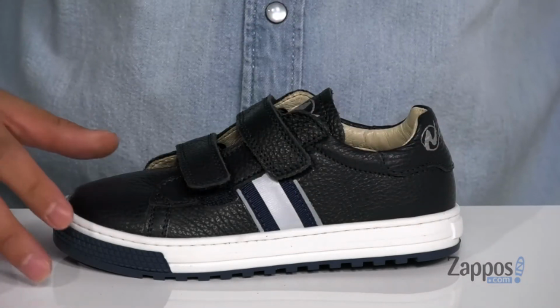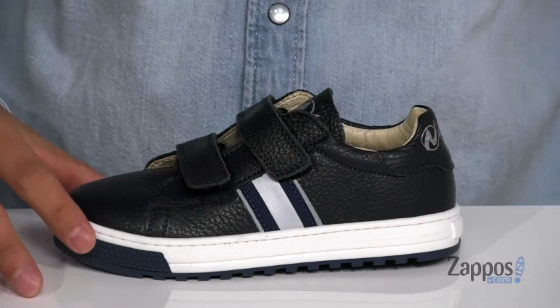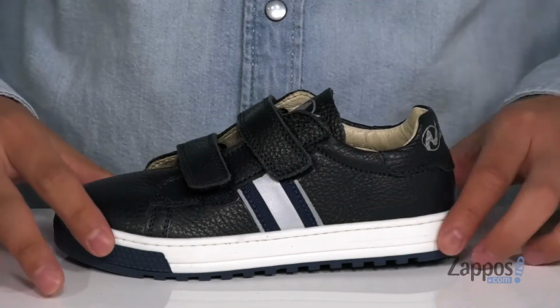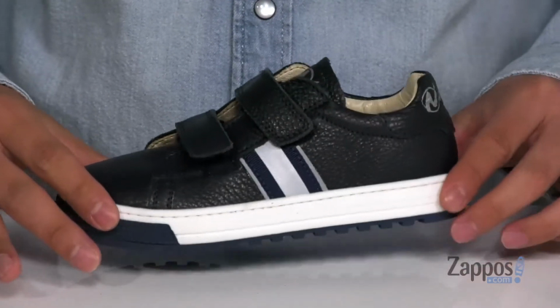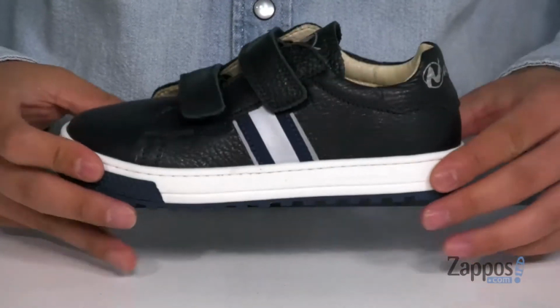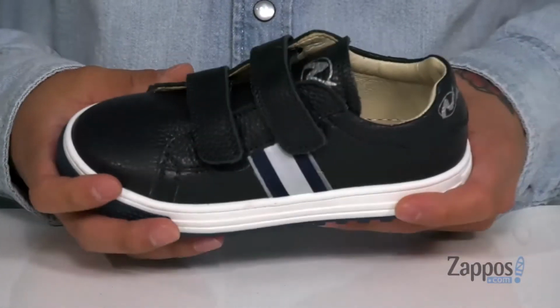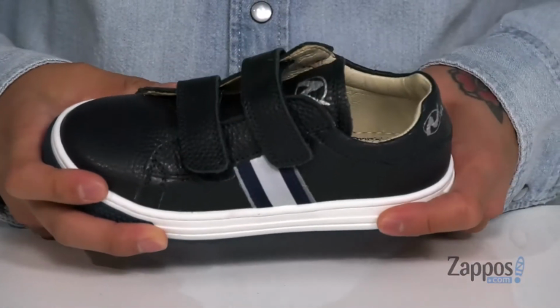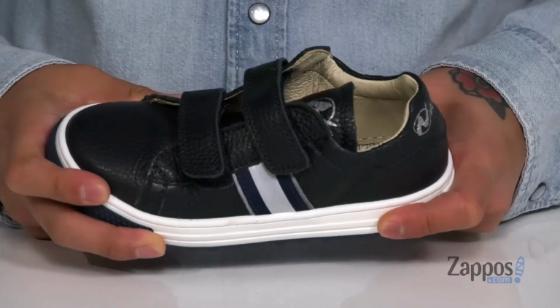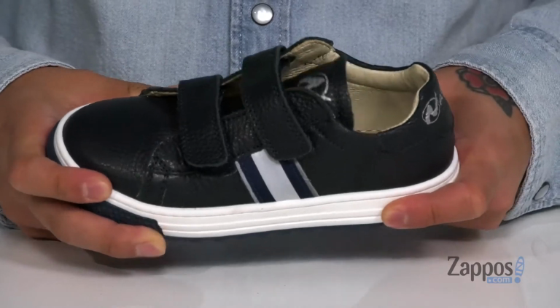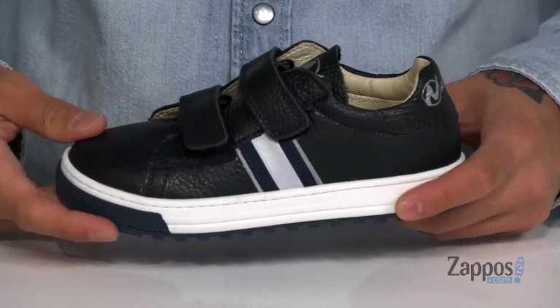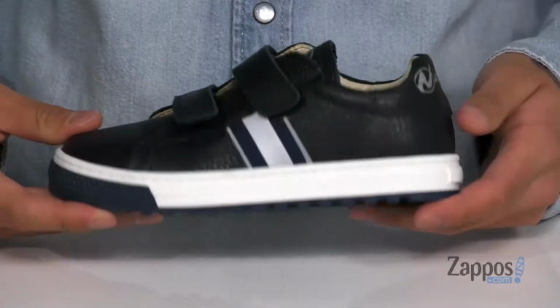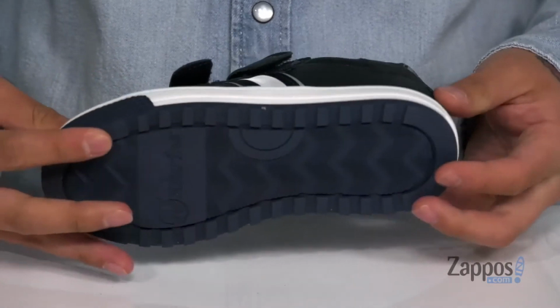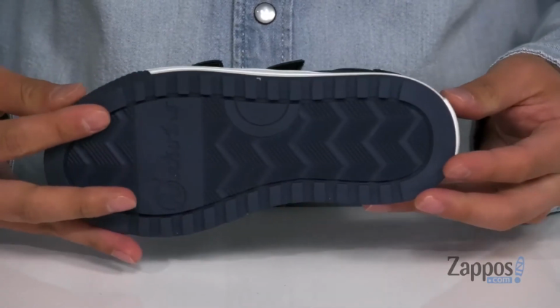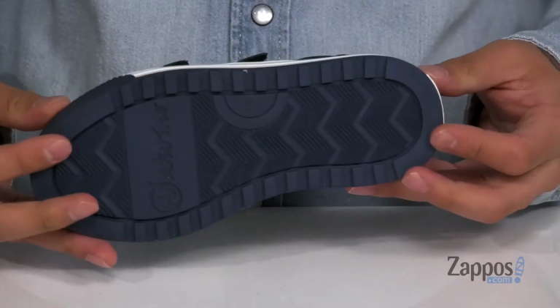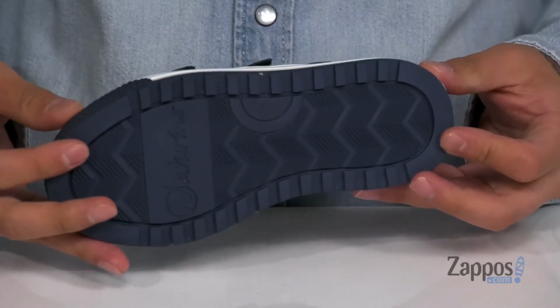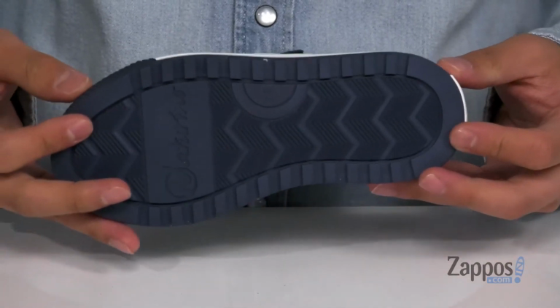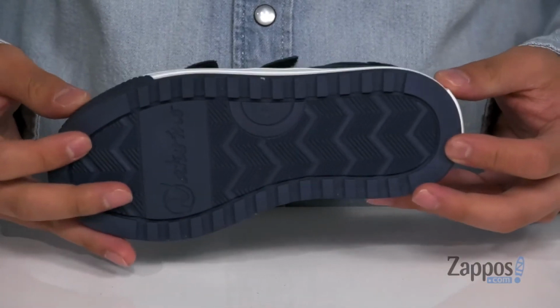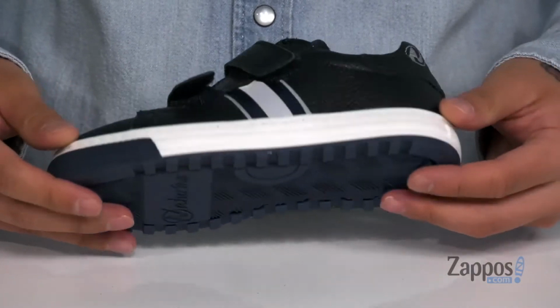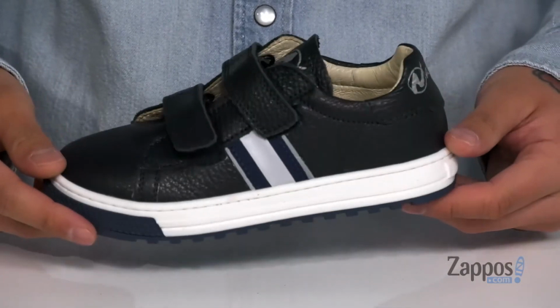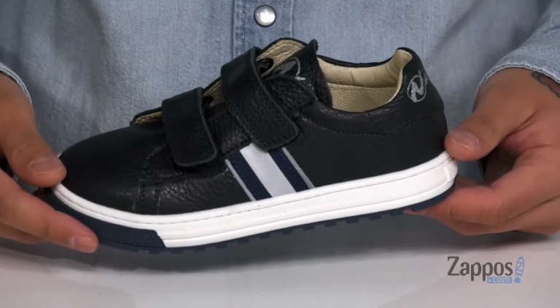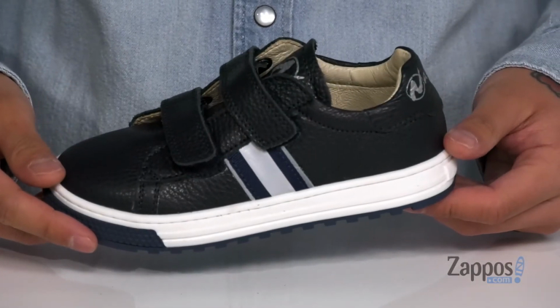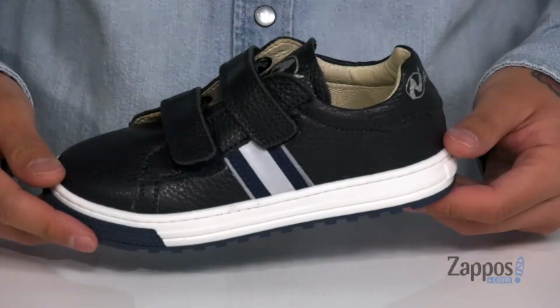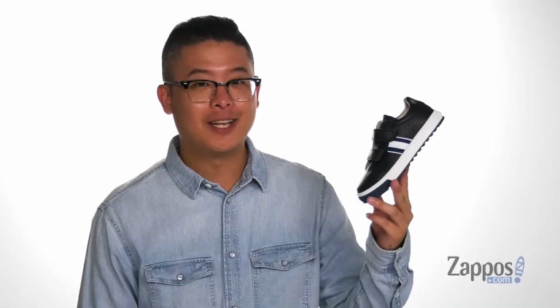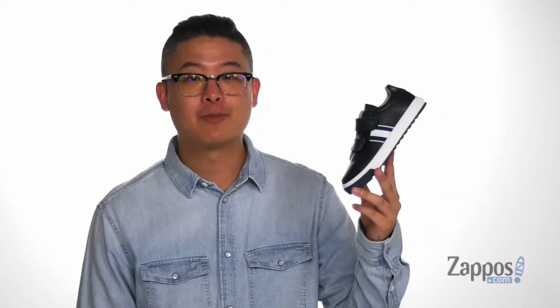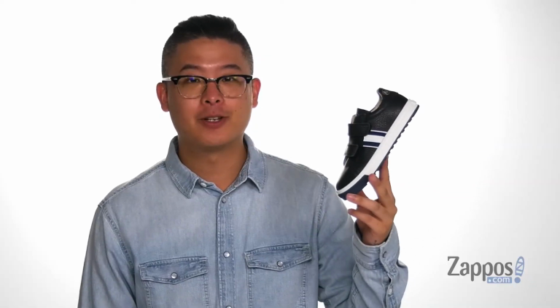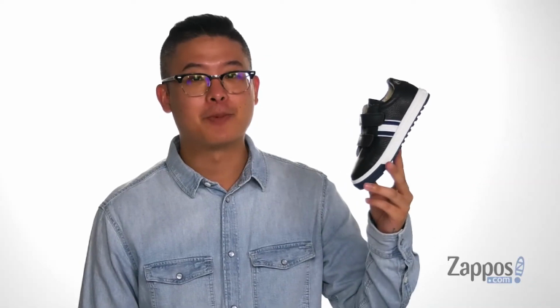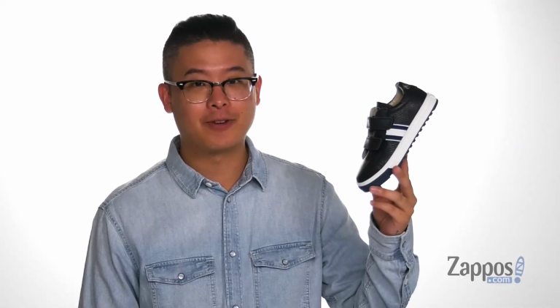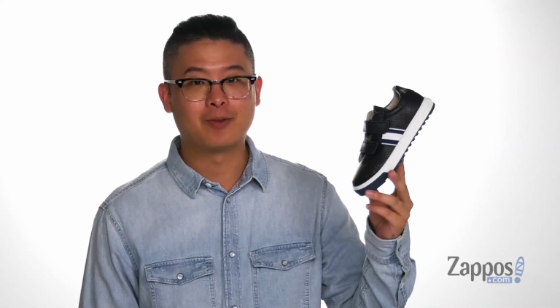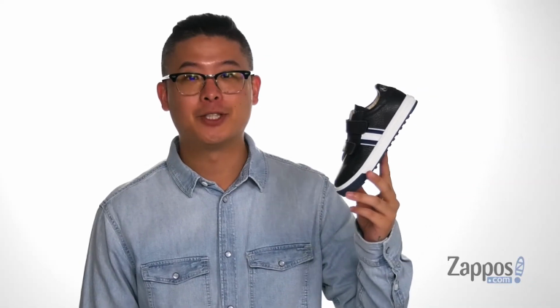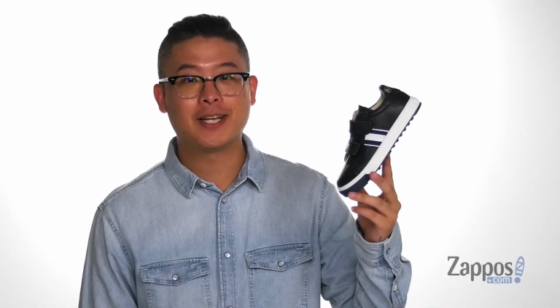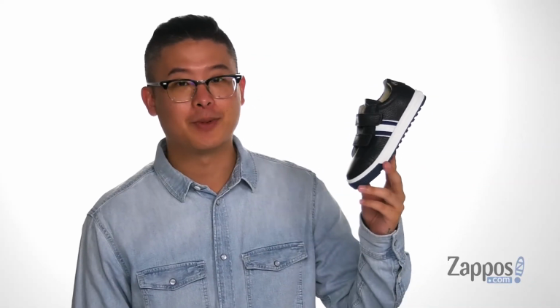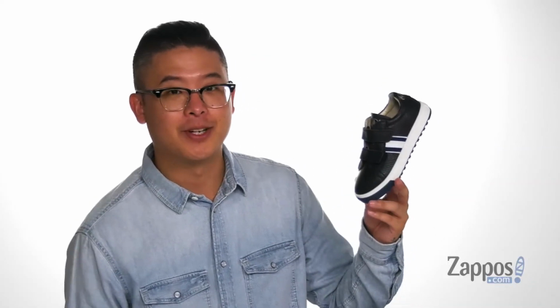Reinforced stitching on the midsole keeps it nice and durable. It's got a sturdy build on the shoe itself and sits on top of a textured rubber outsole. A clean and sporty look that's perfect for them — grab this shoe today from Naturino.